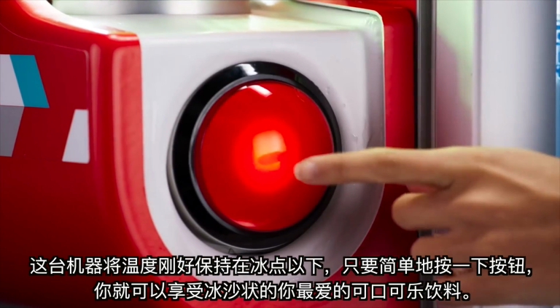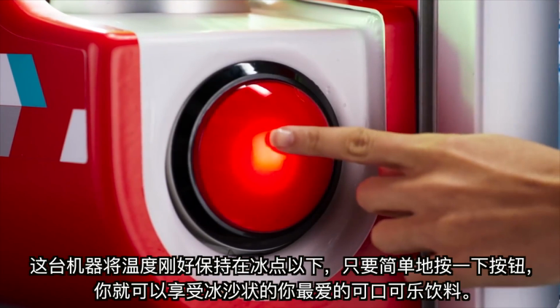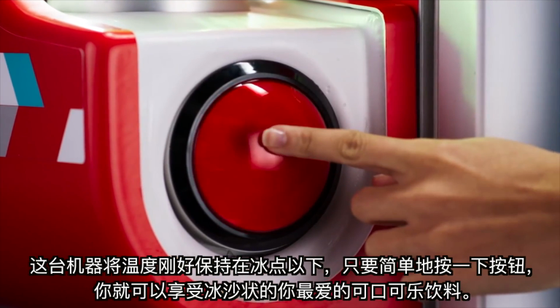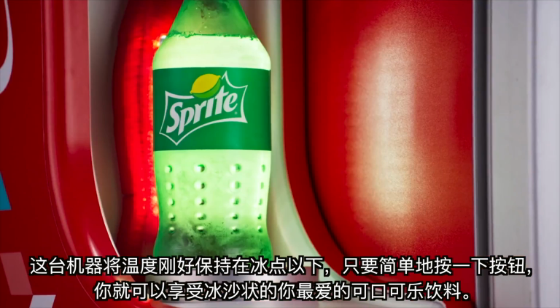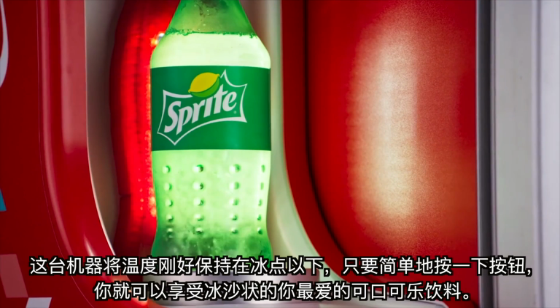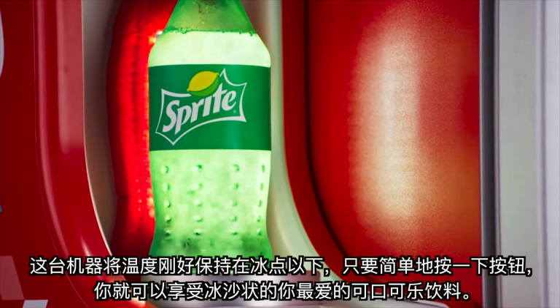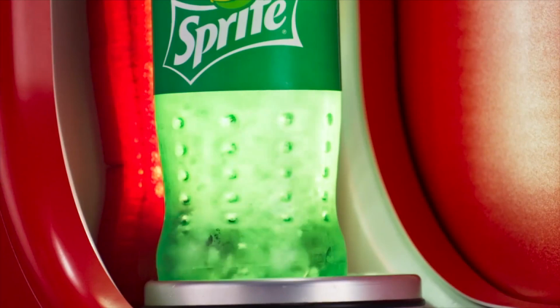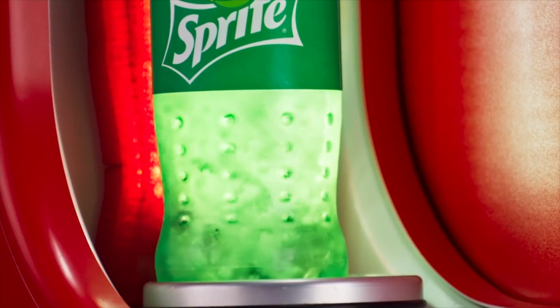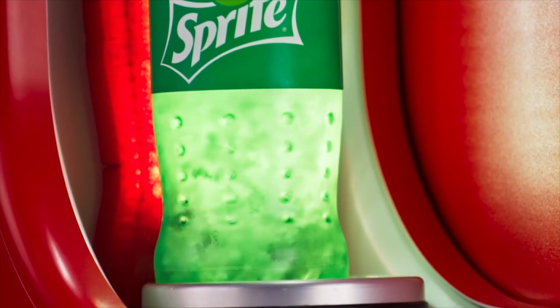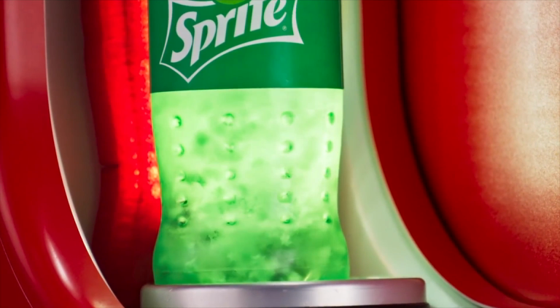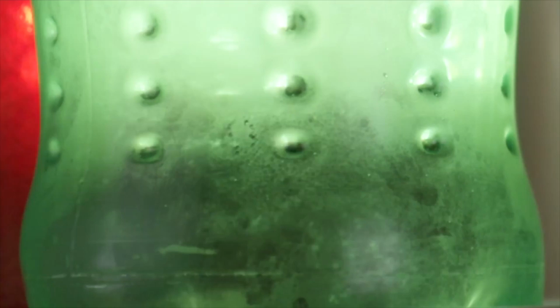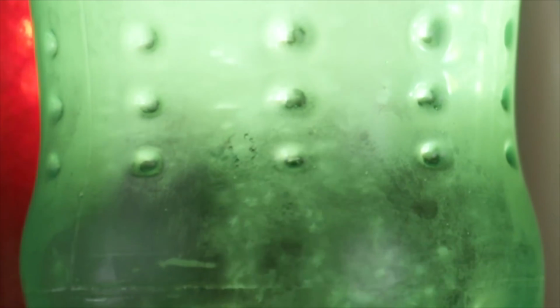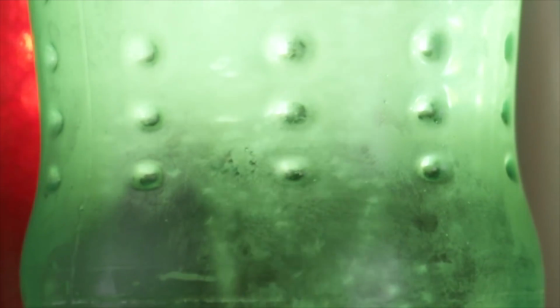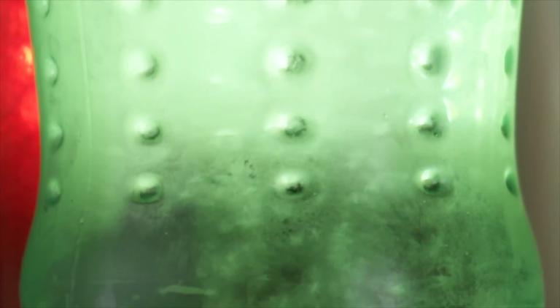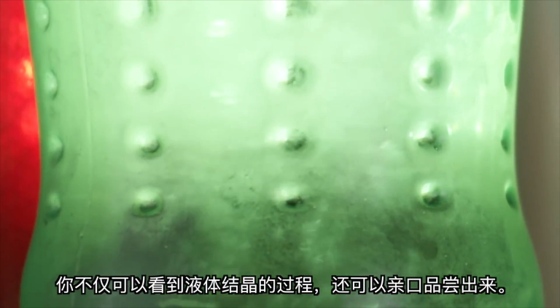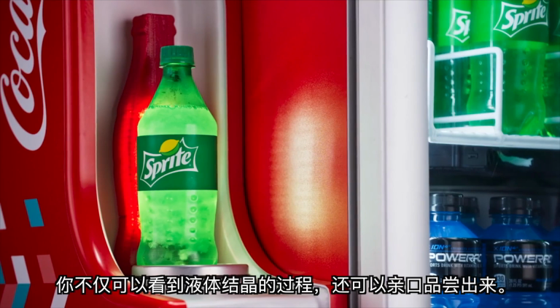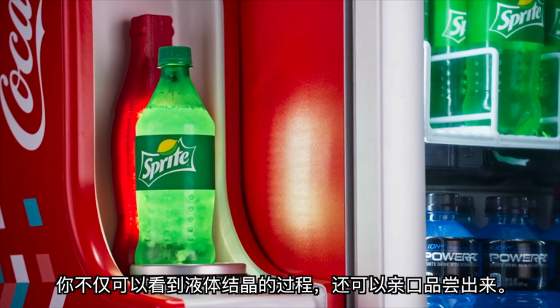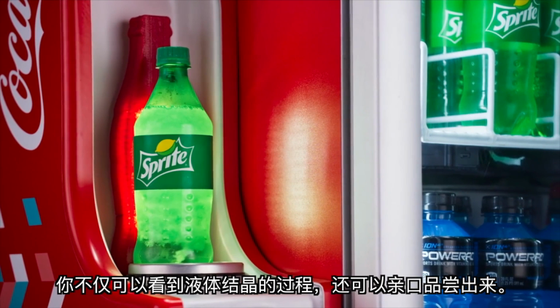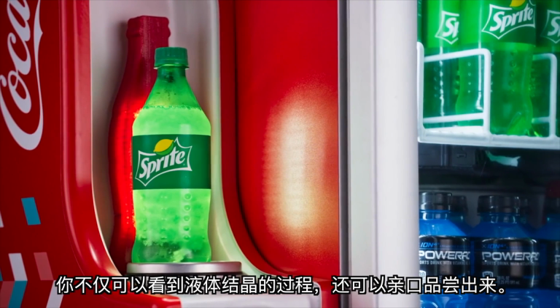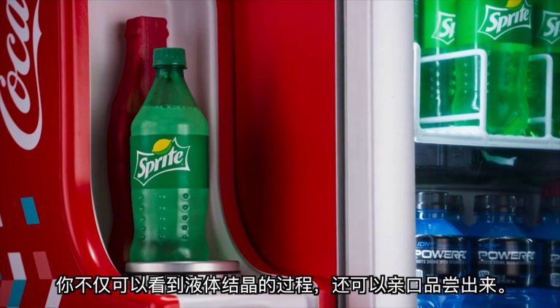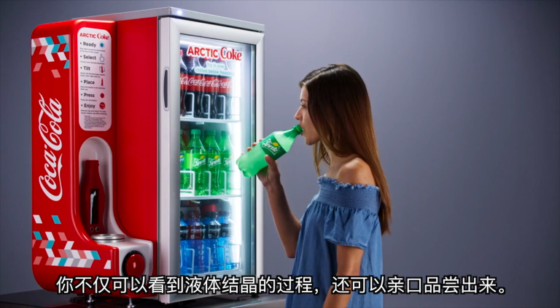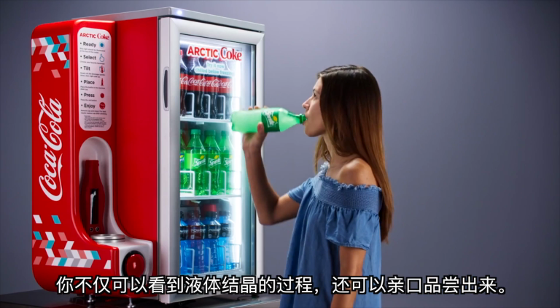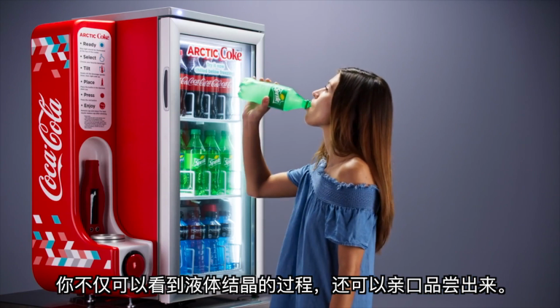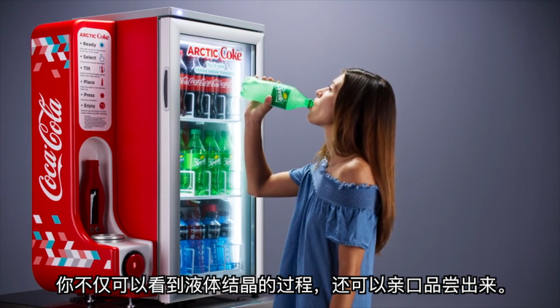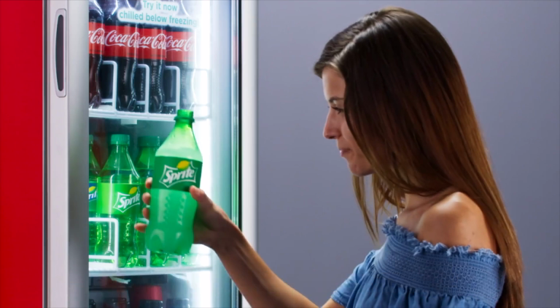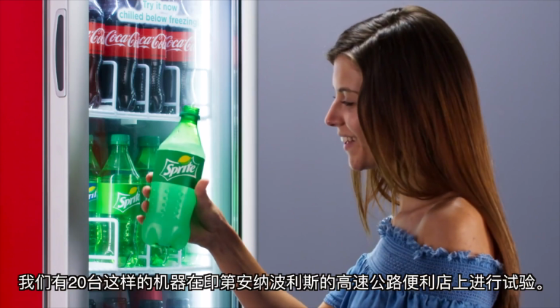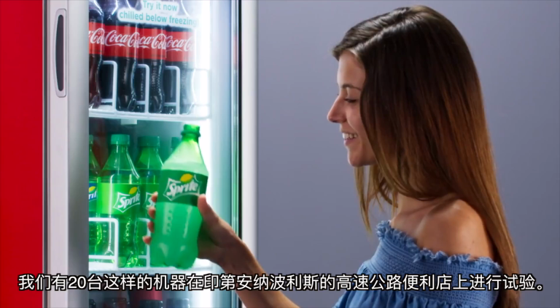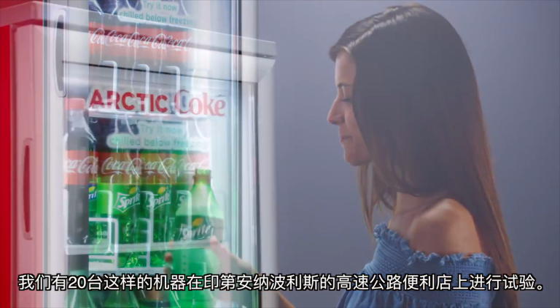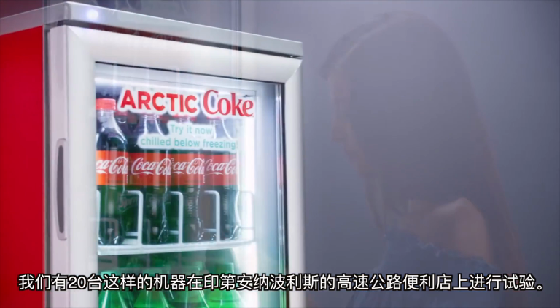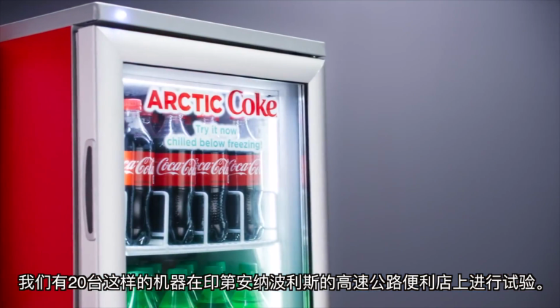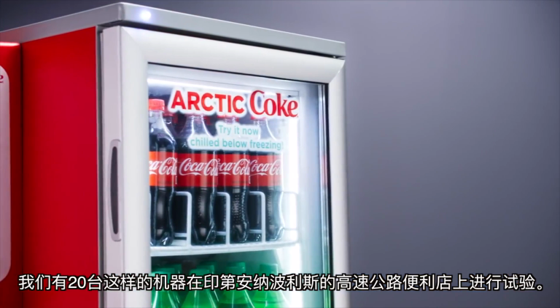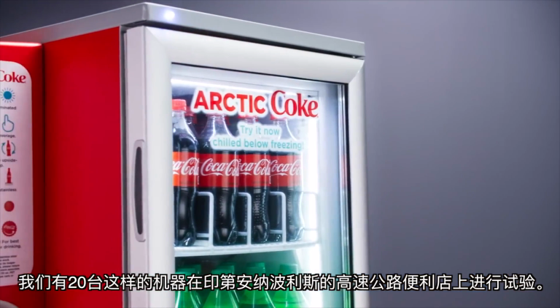Not only can you see the transformation from liquid to ice, but you can taste it. We have 20 of these coolers that have been made for a special test with Speedway convenience stores in Indianapolis.